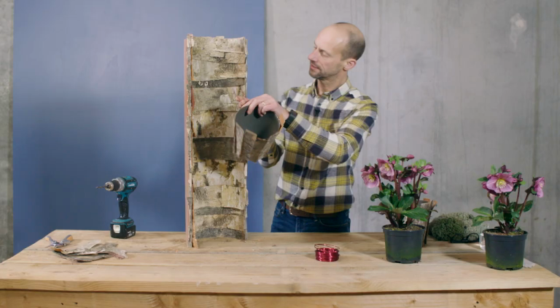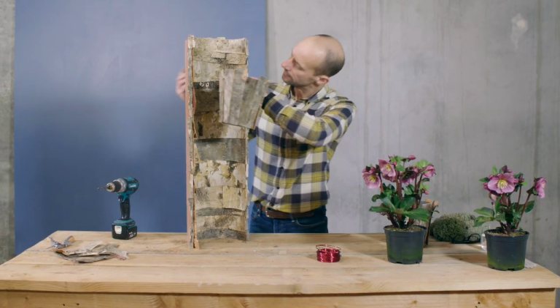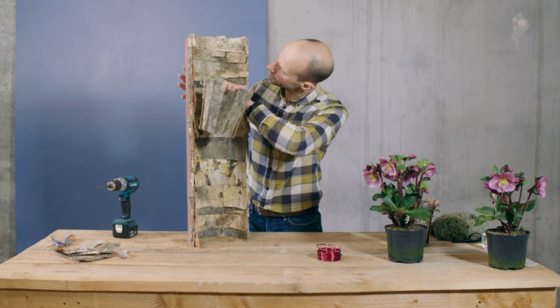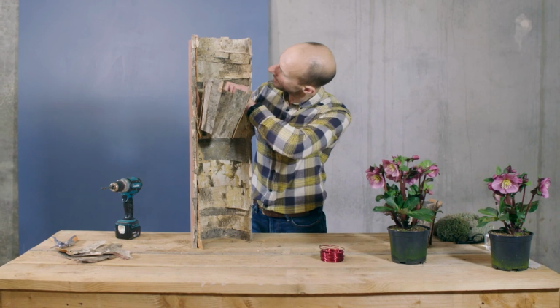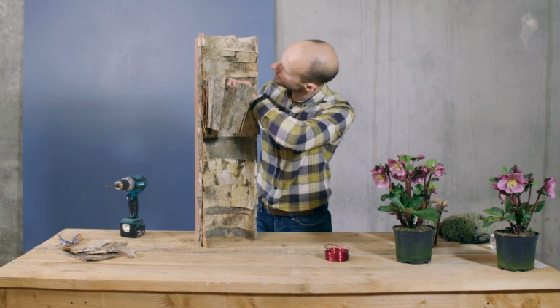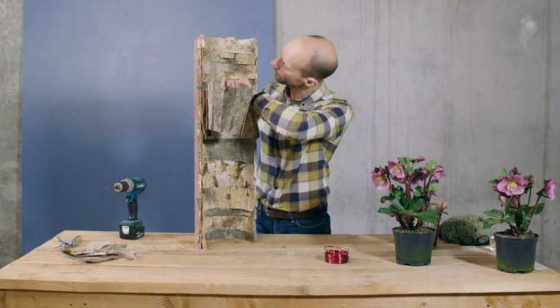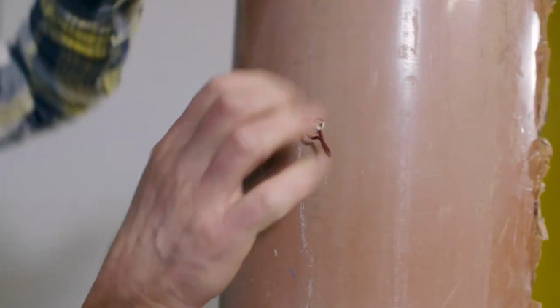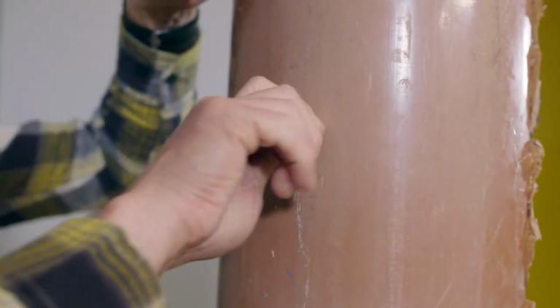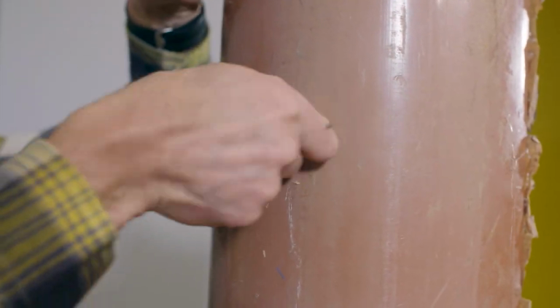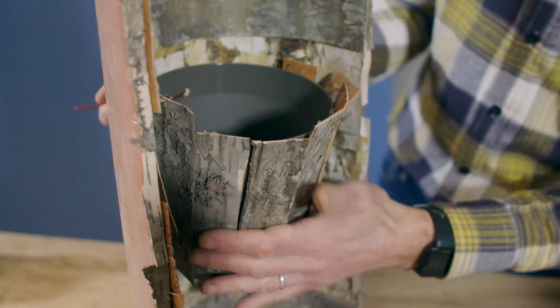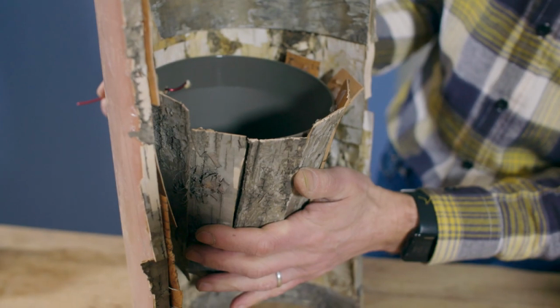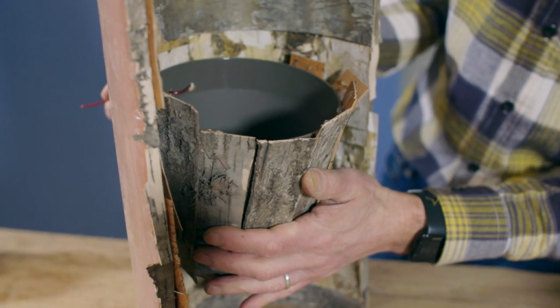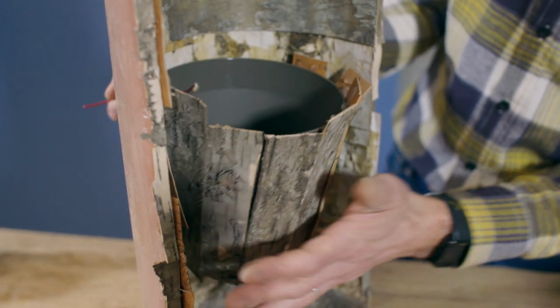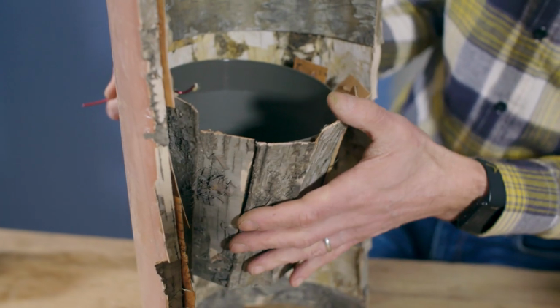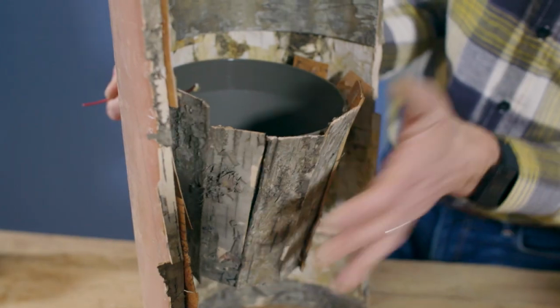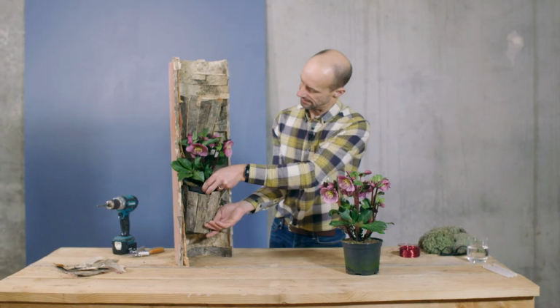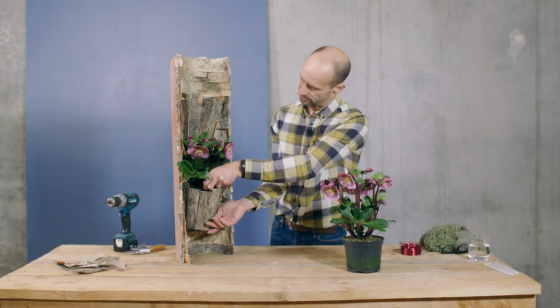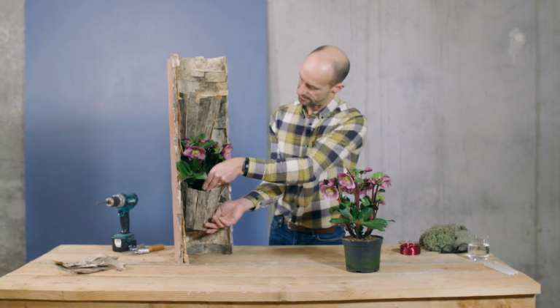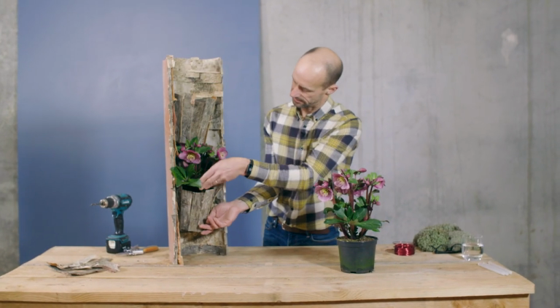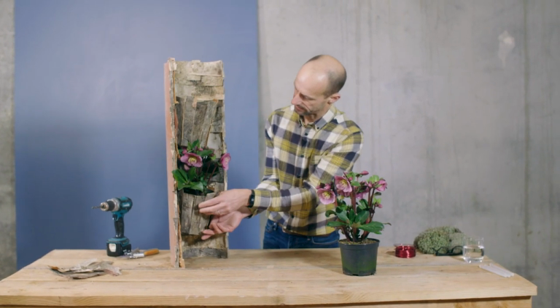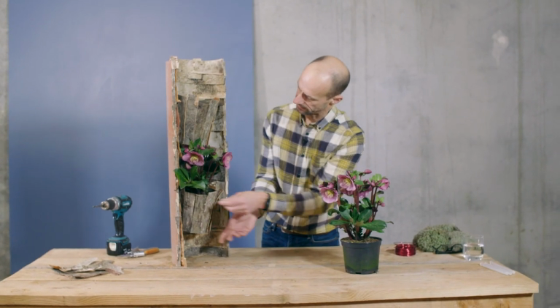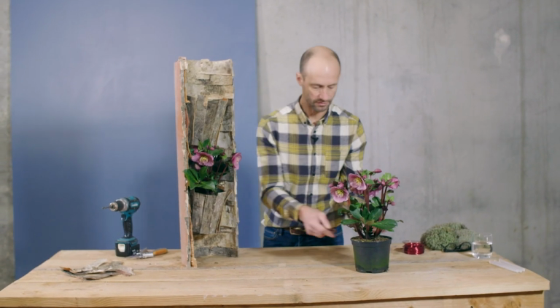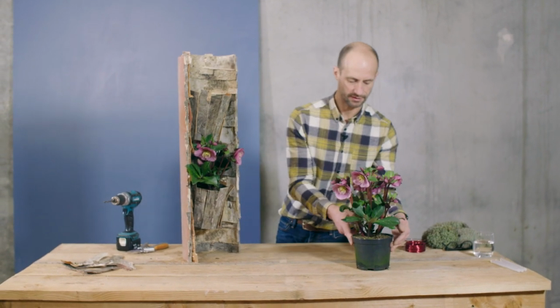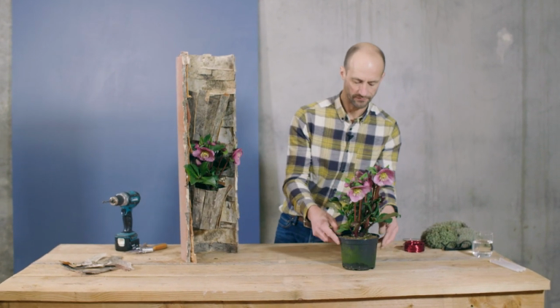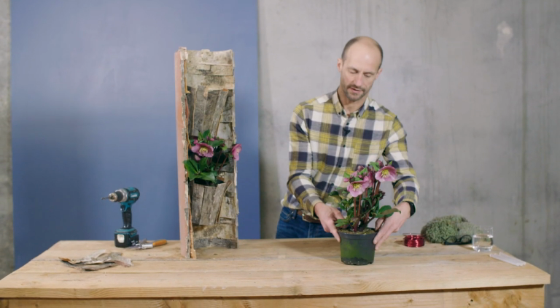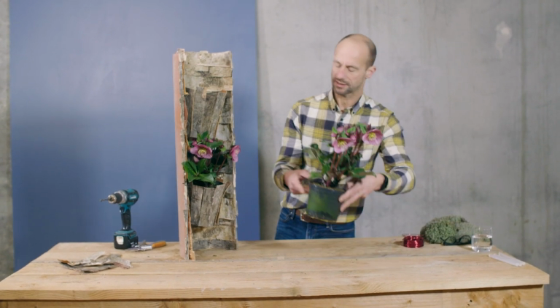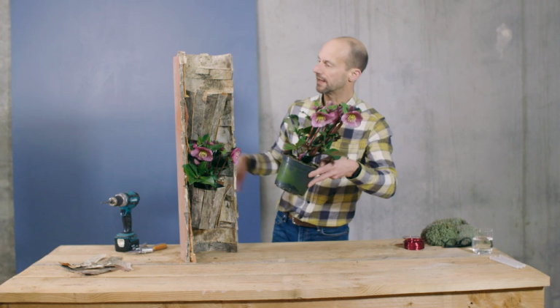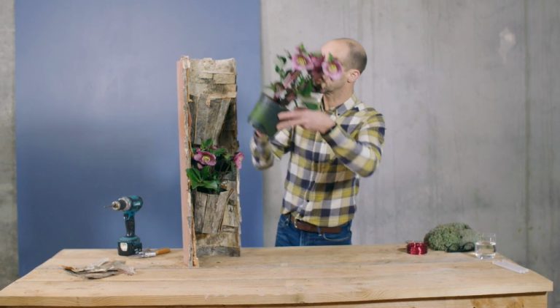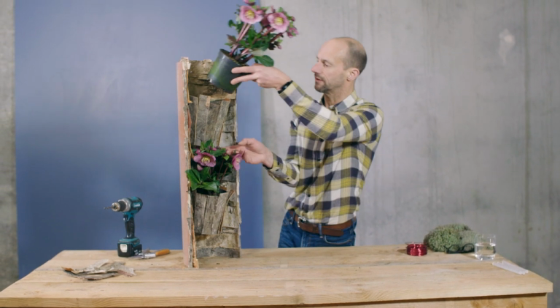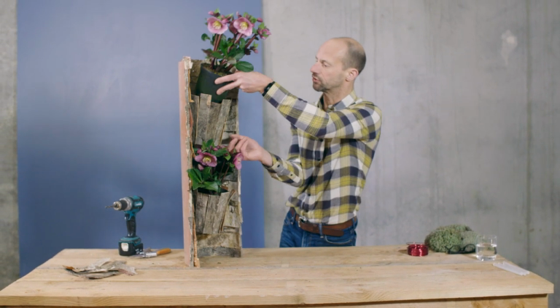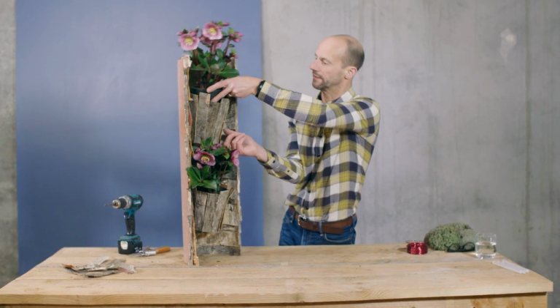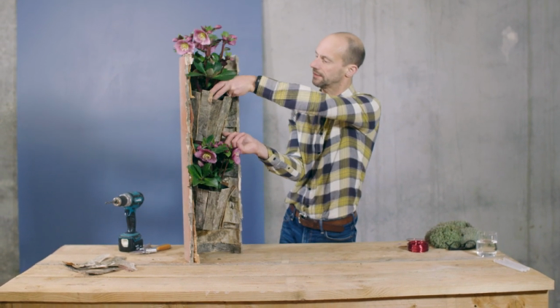Just locate these up, secure that, and pull it in nice and tight. The plants are nicely placed into the pots like this so they're easy to maintain — you can take them out and give them a good drink when they need it.